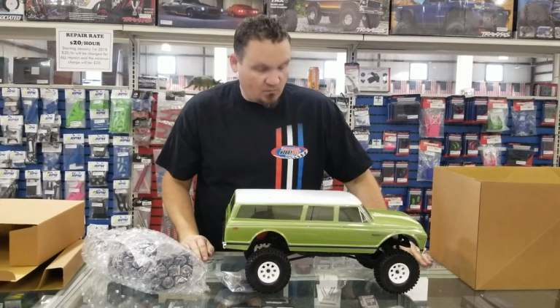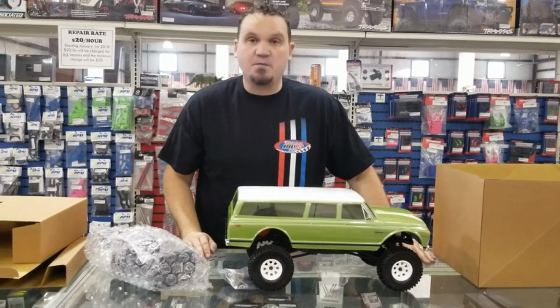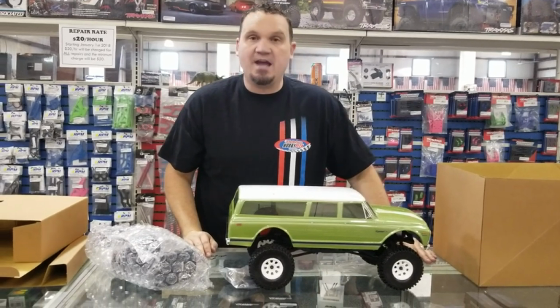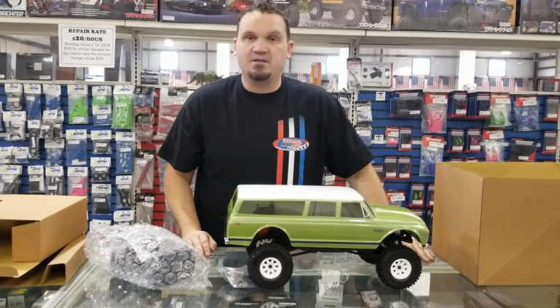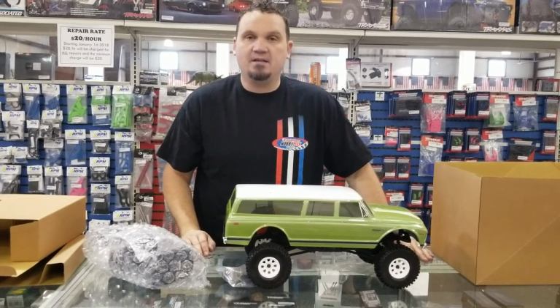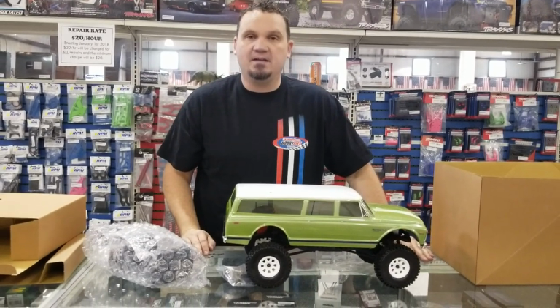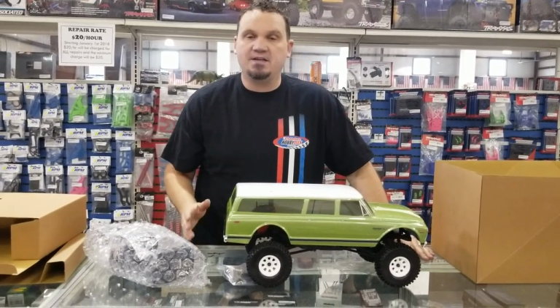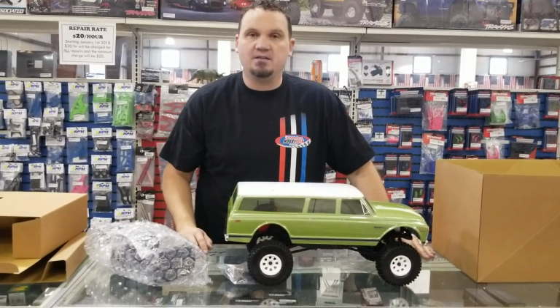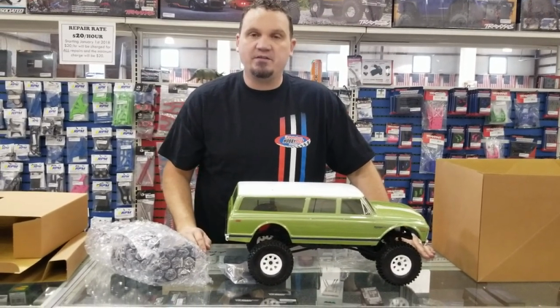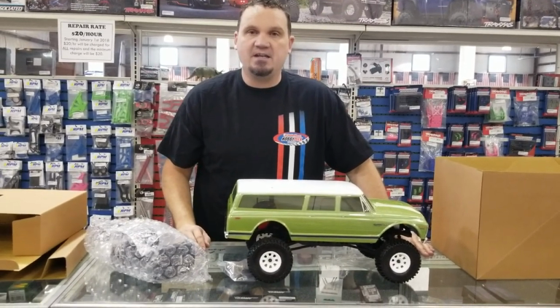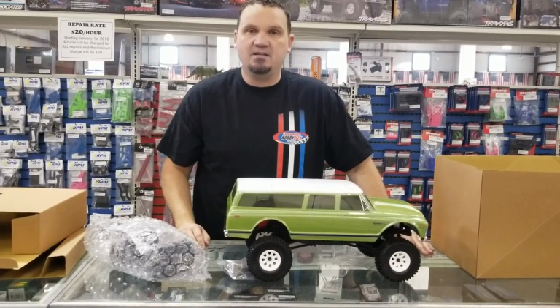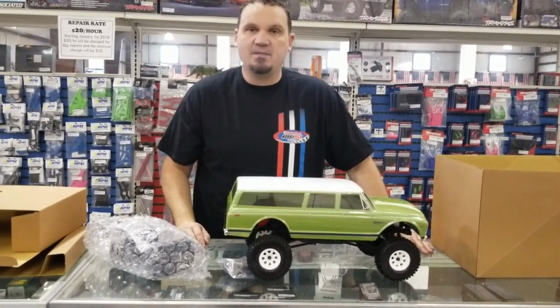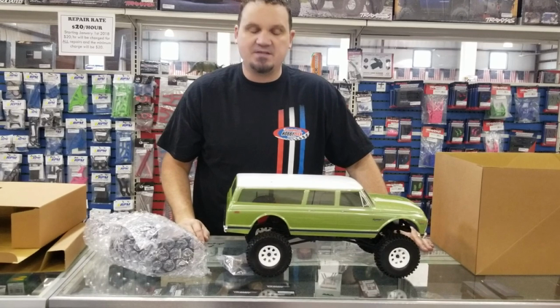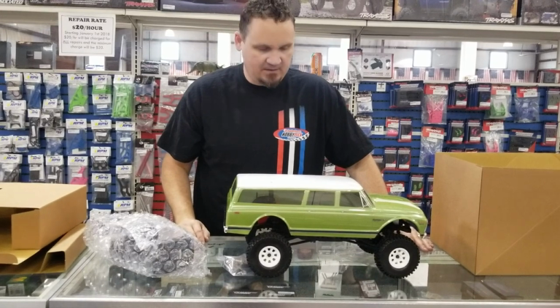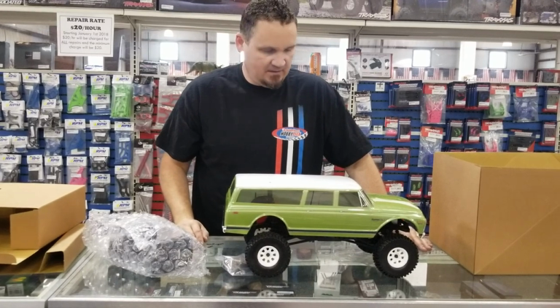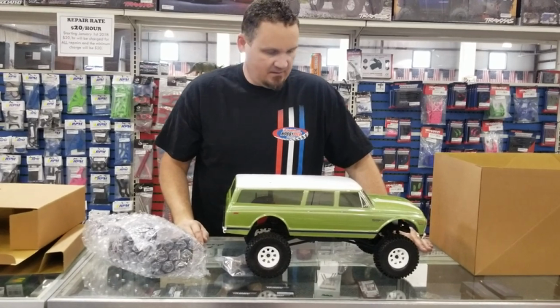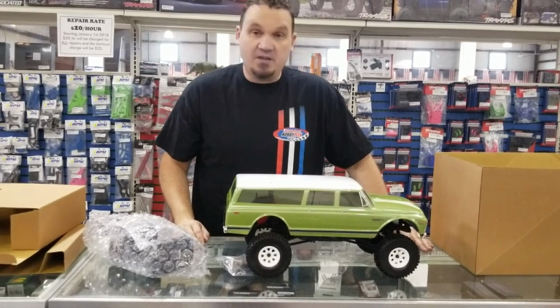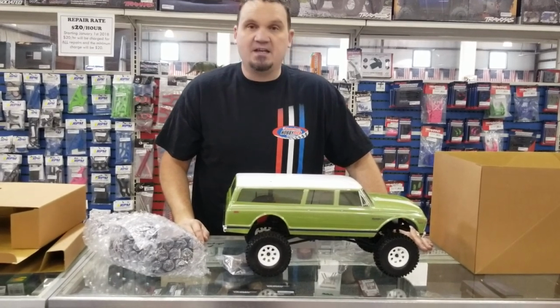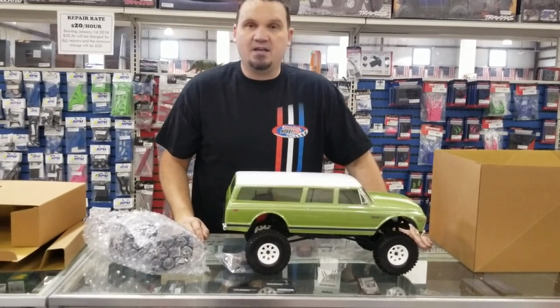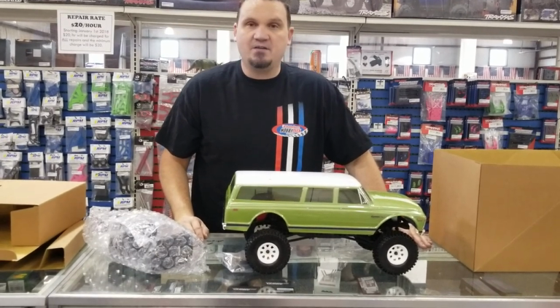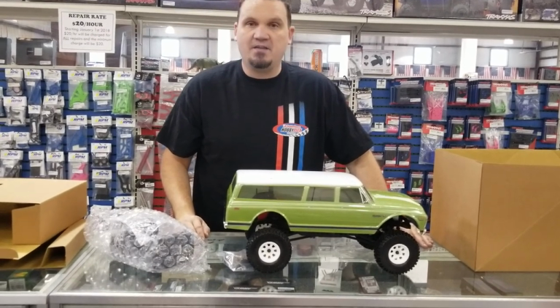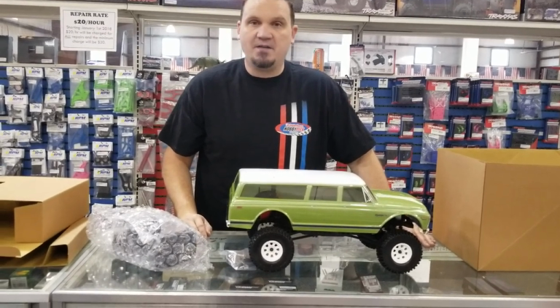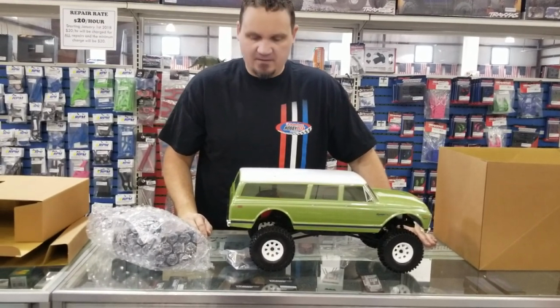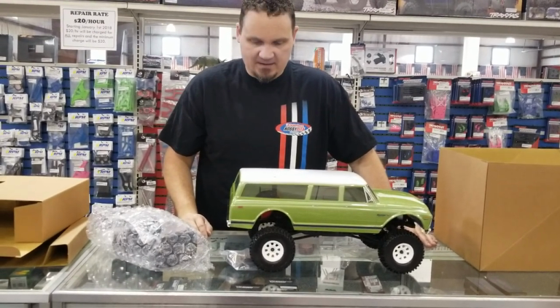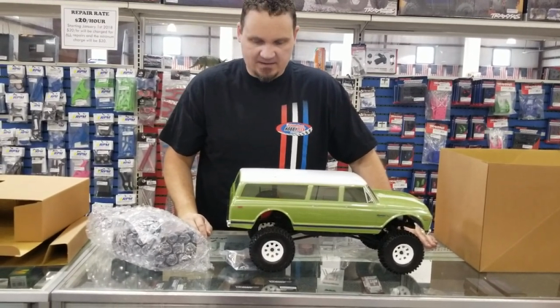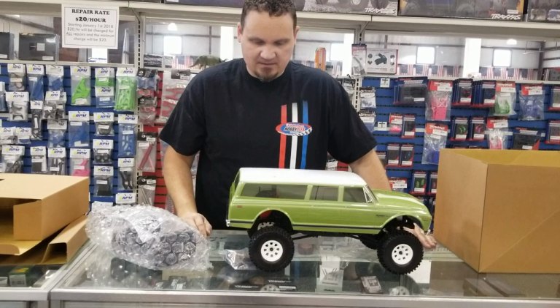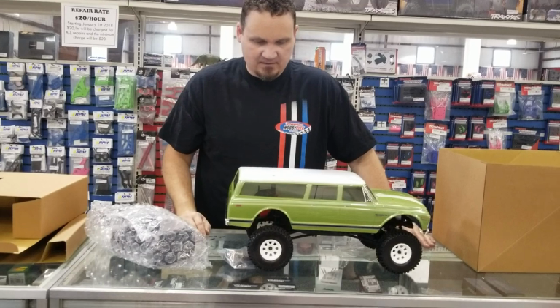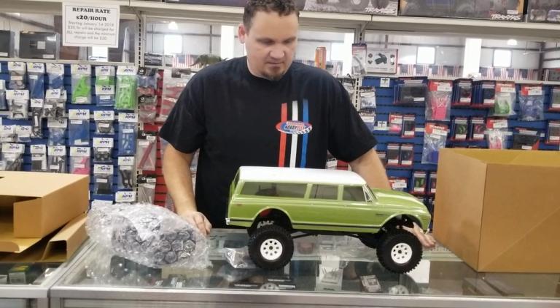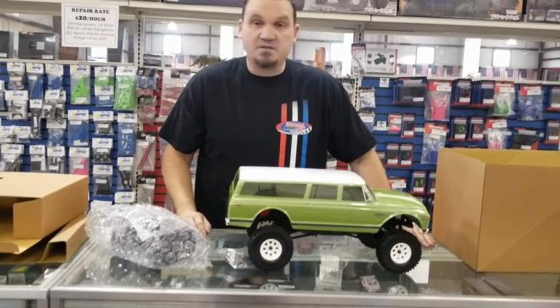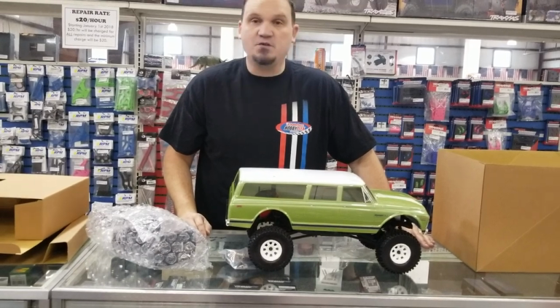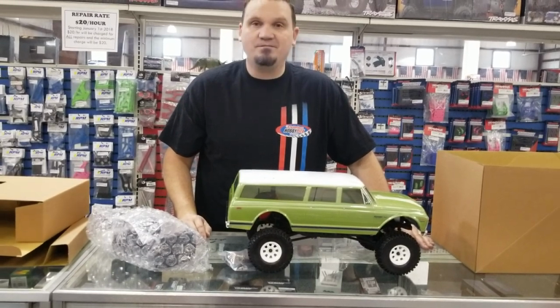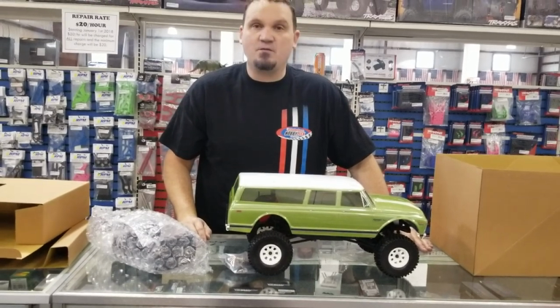We're super happy to have this here and it's on sale at $279.99 — that's the MAP price on it. Come in and use that Hobbytown coupon that's out there. Hope to see you soon, thanks for watching.